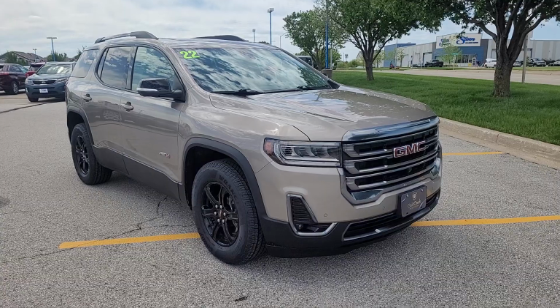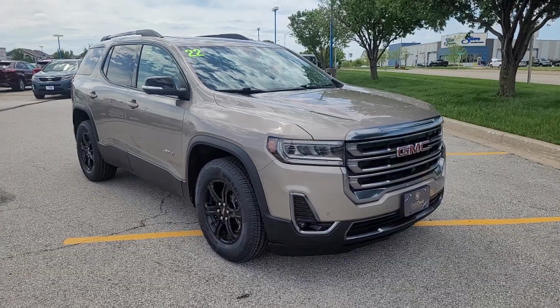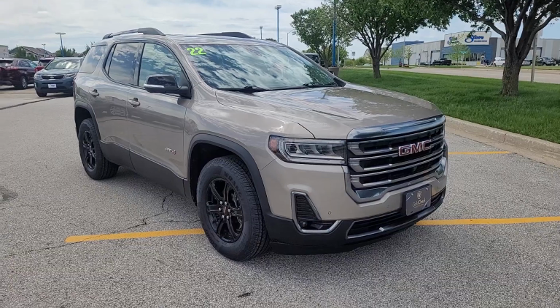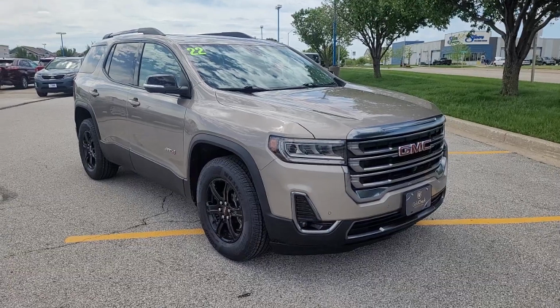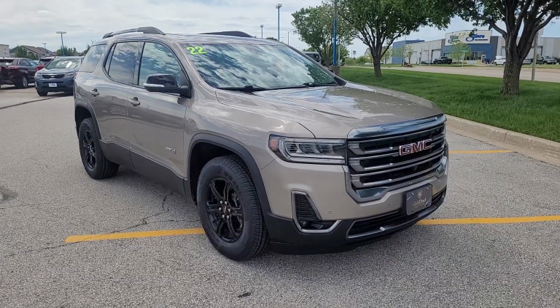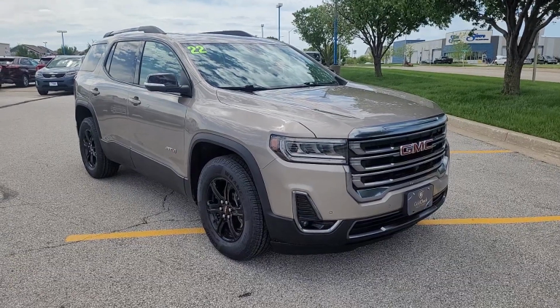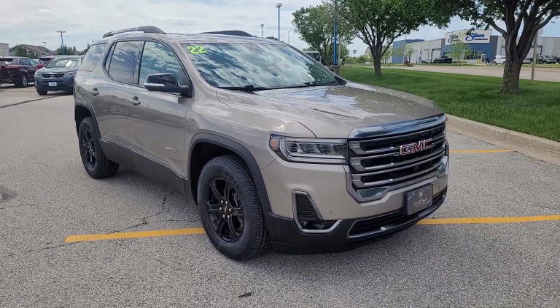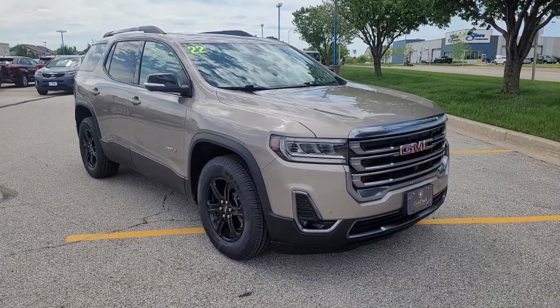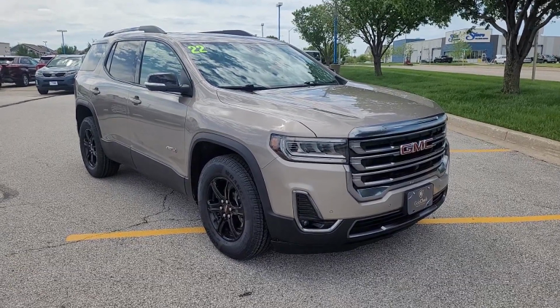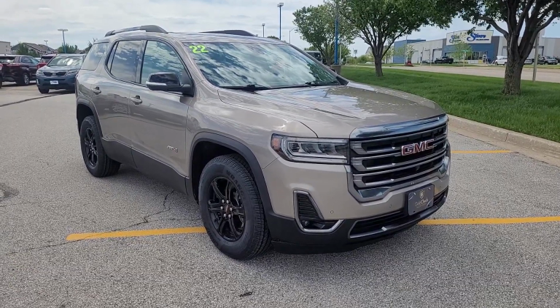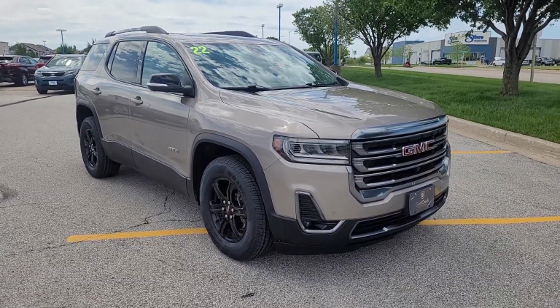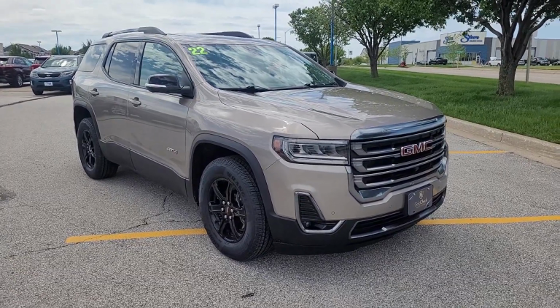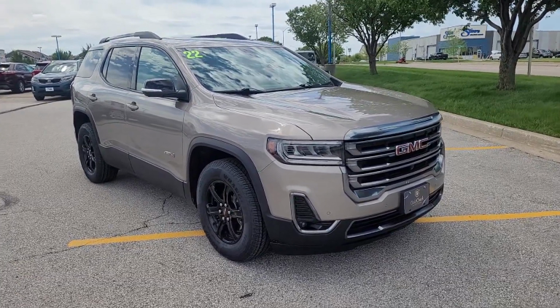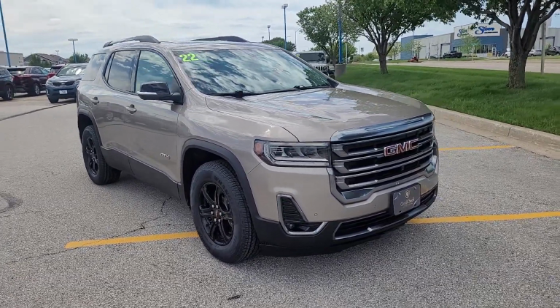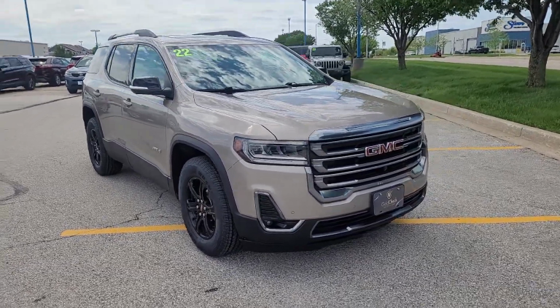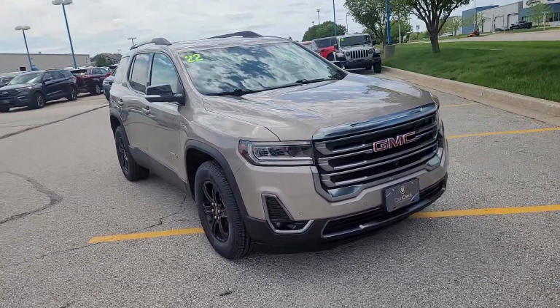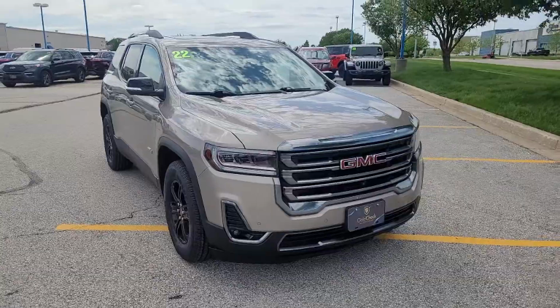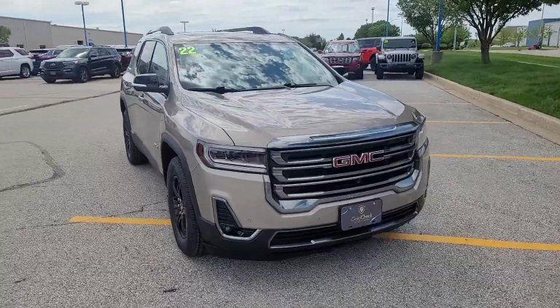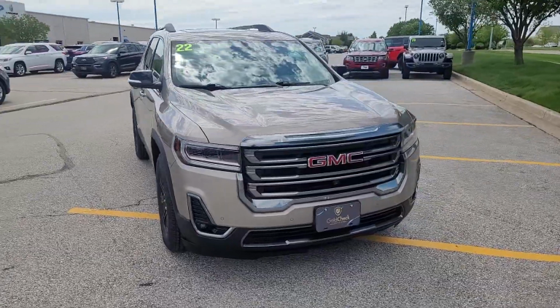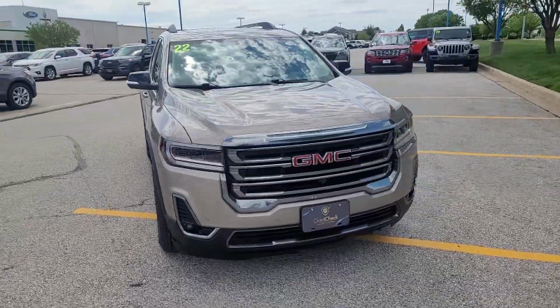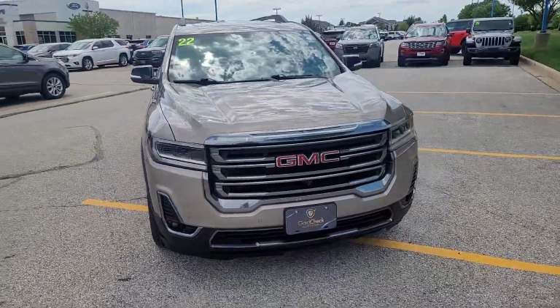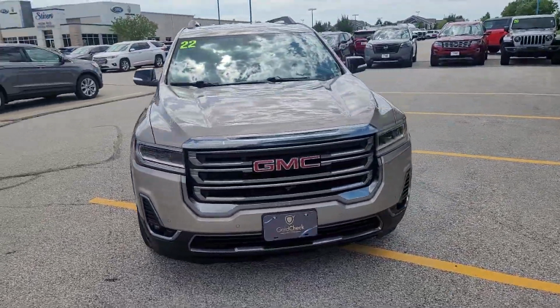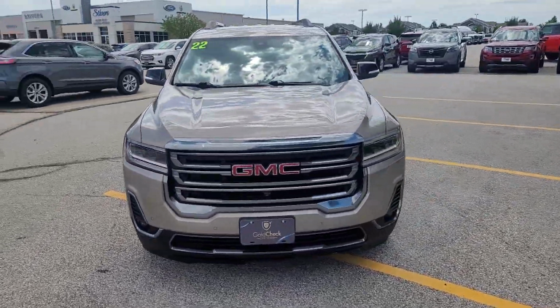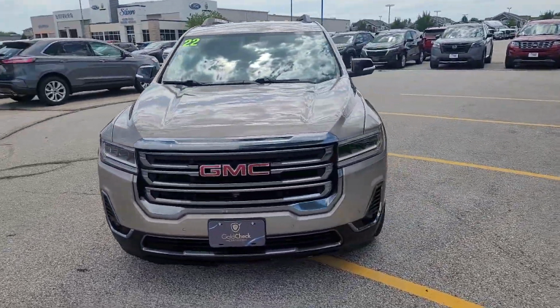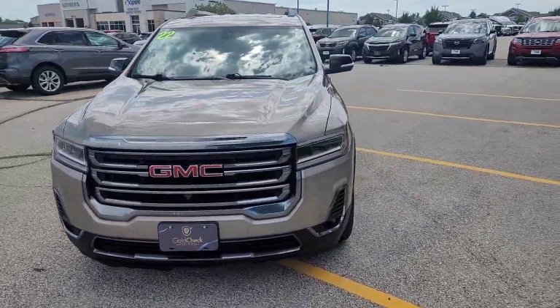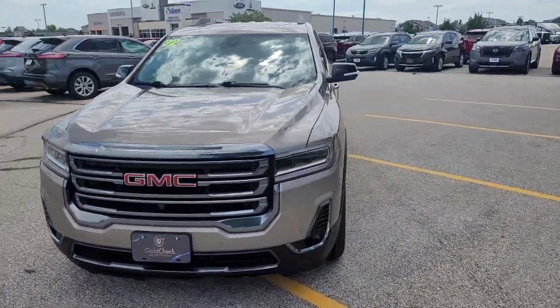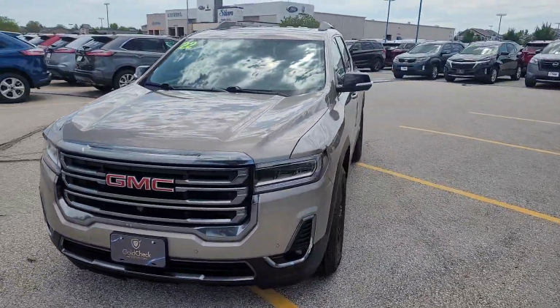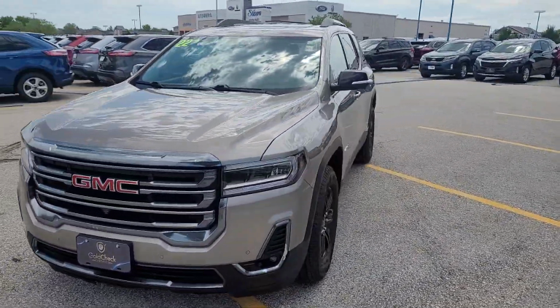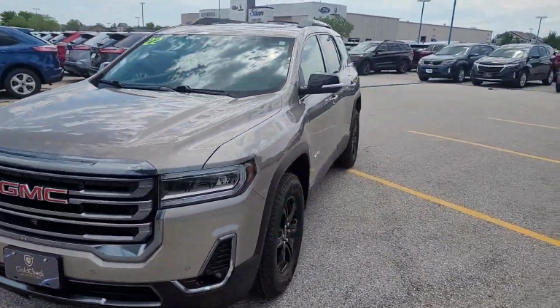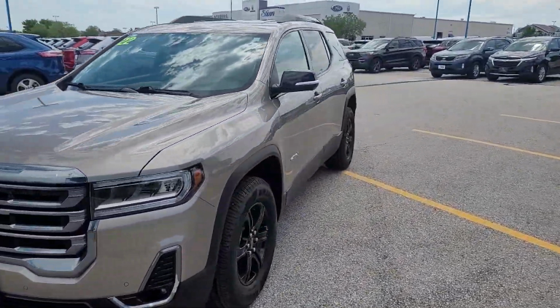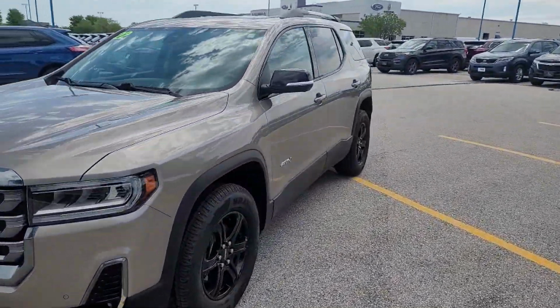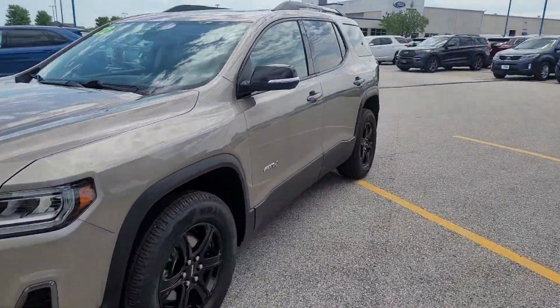Get into a car with value. 2022 GMC Acadia — with less than 60,000 miles on the odometer, this vehicle provides excellent value.